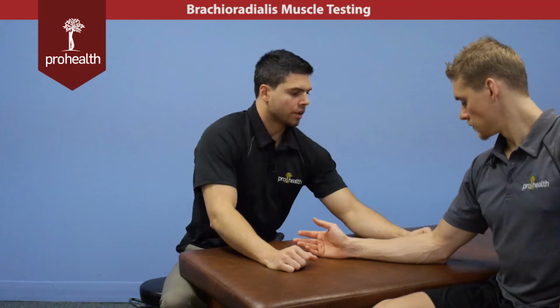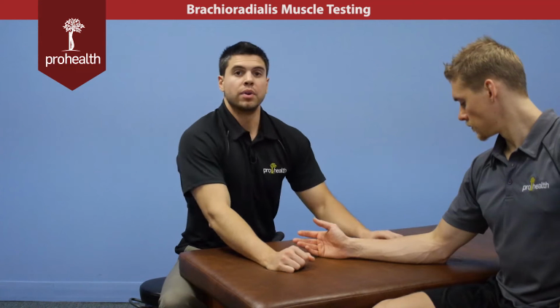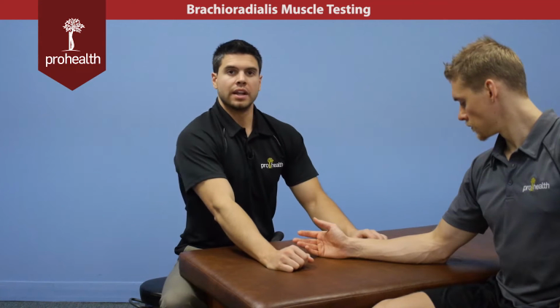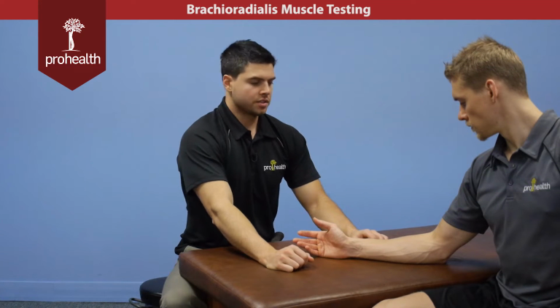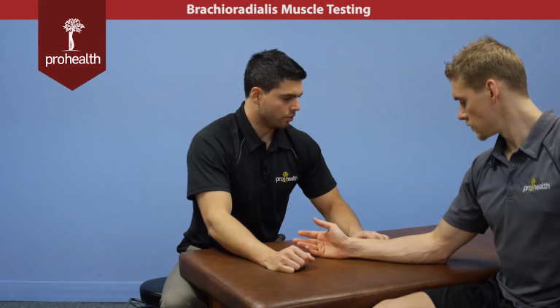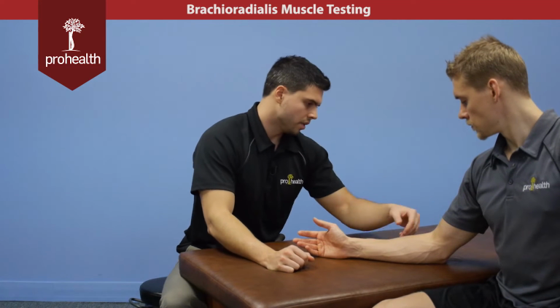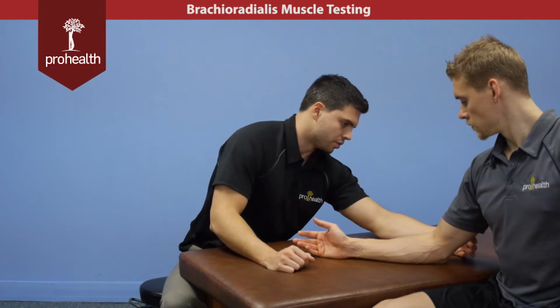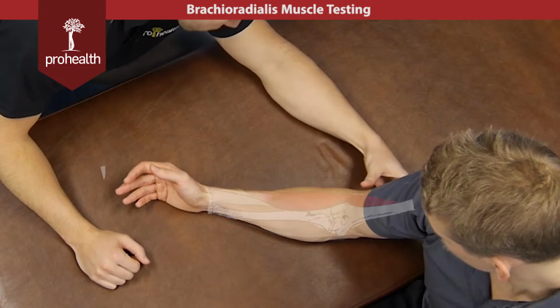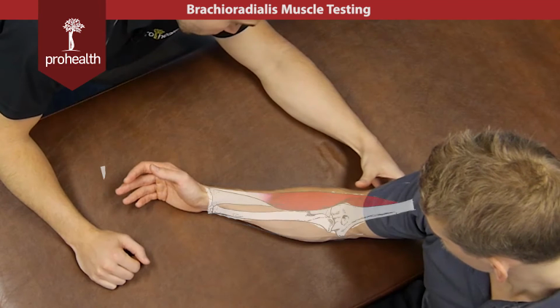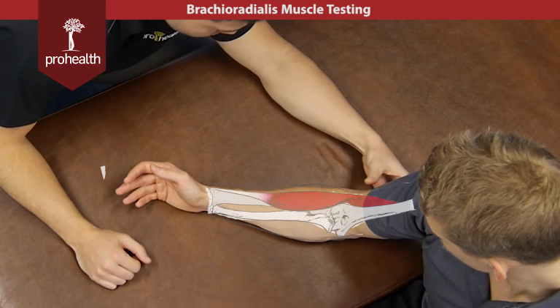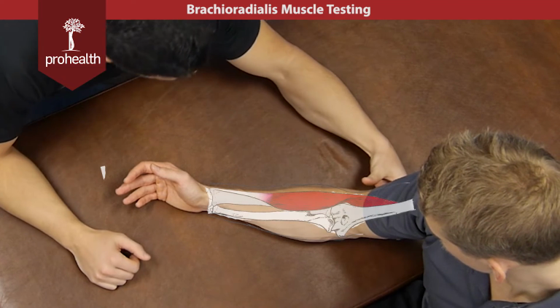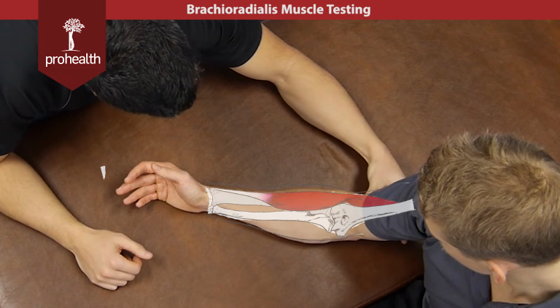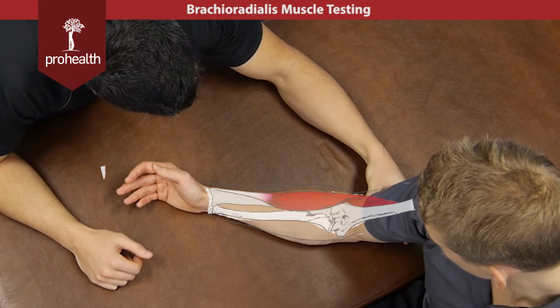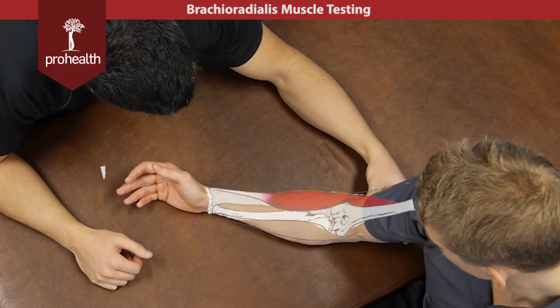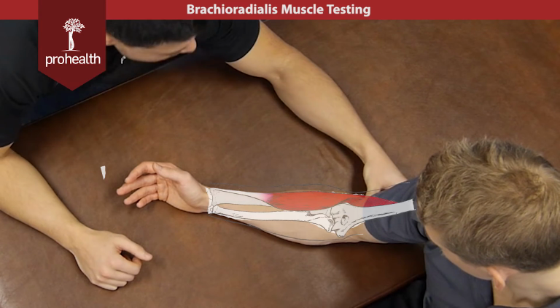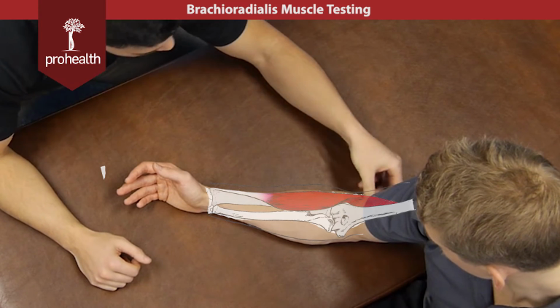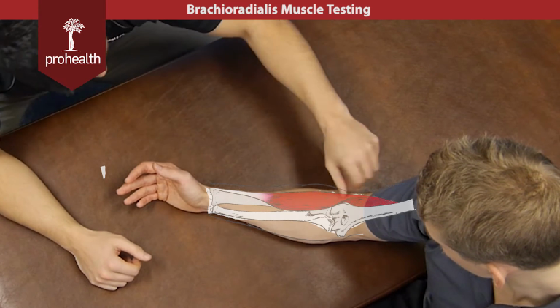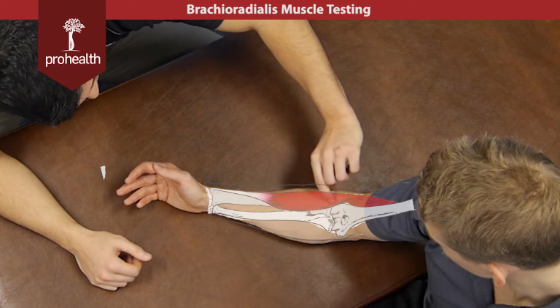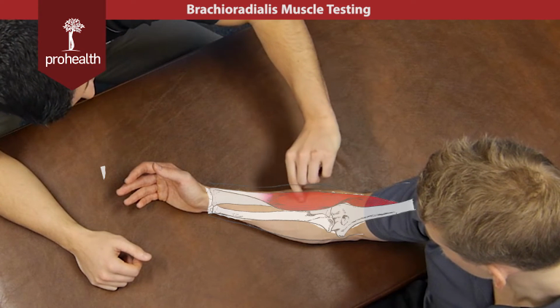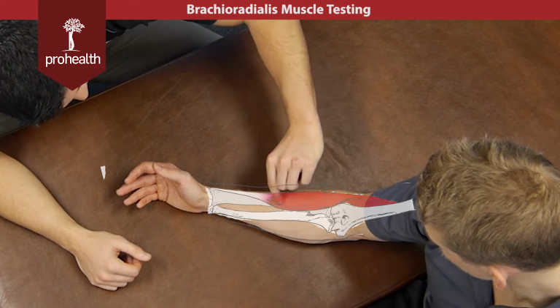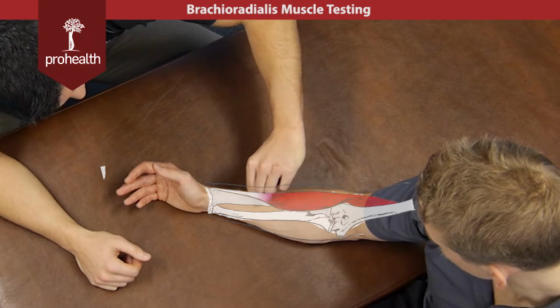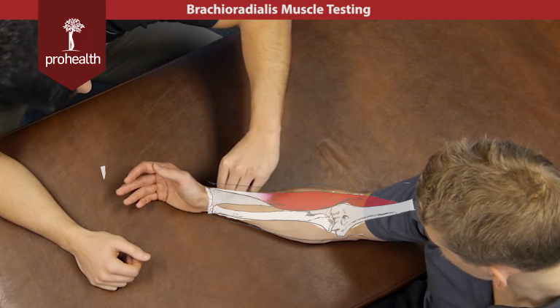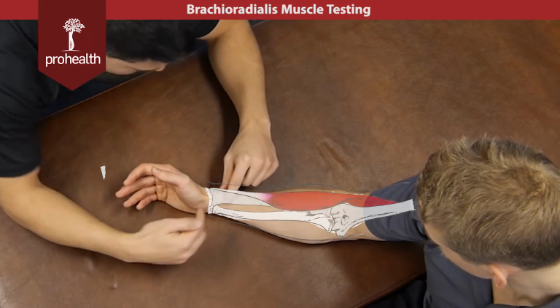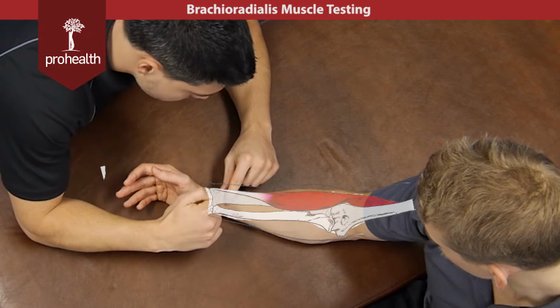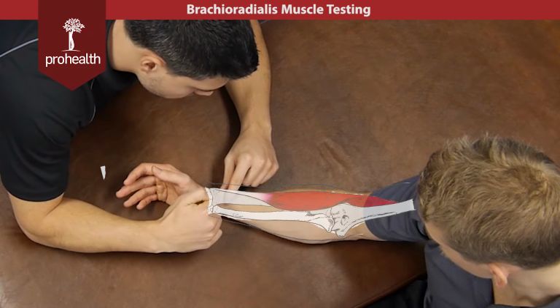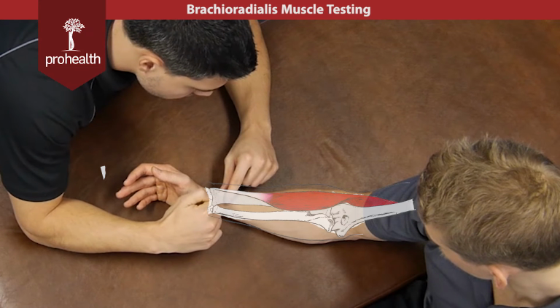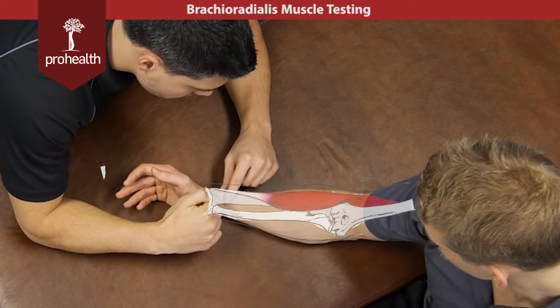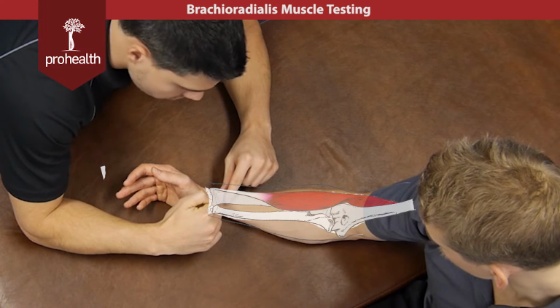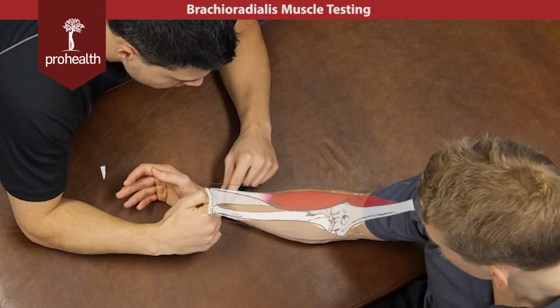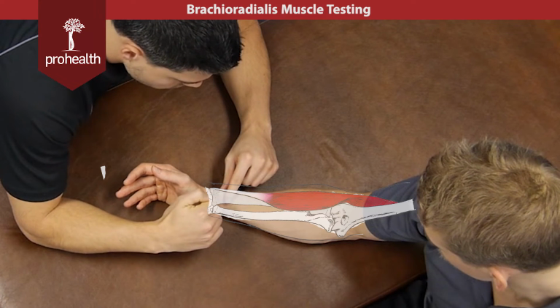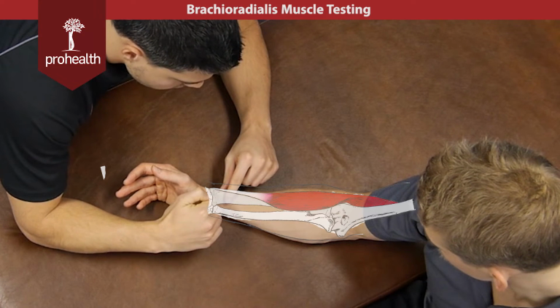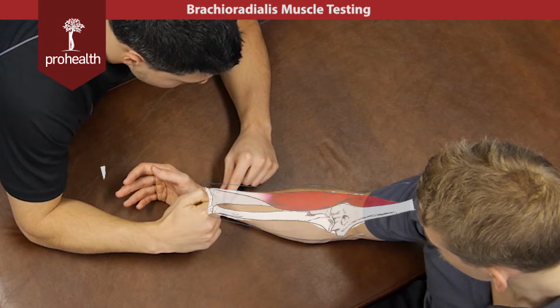Now we're going to look at brachioradialis of the forearm. Its origination point is off the supralateral condylar ridge of the humerus, and it's going to run all the way down and insert into the styloid of the radius right down here, so it doesn't cross the wrist joint but it gets right to it.